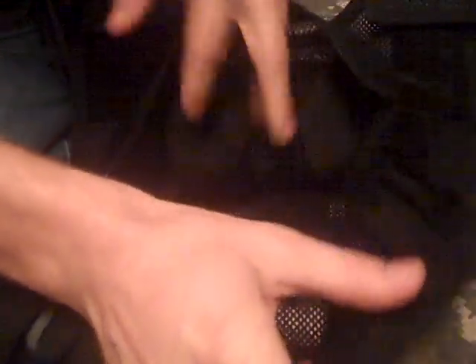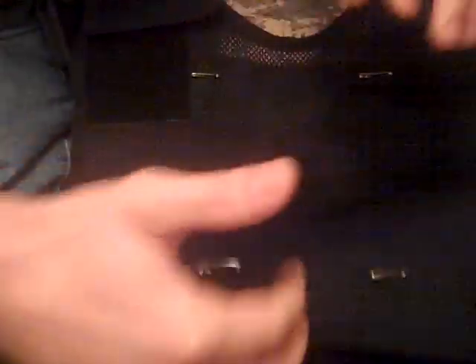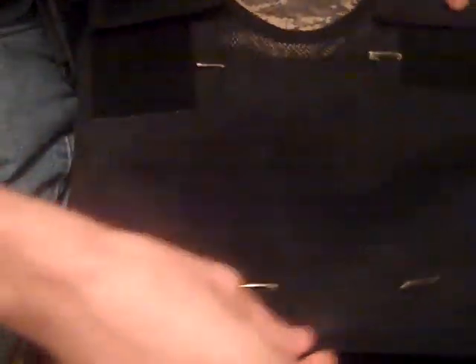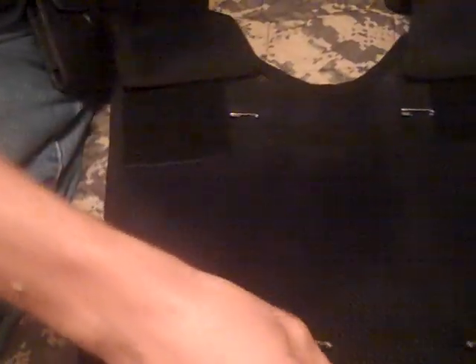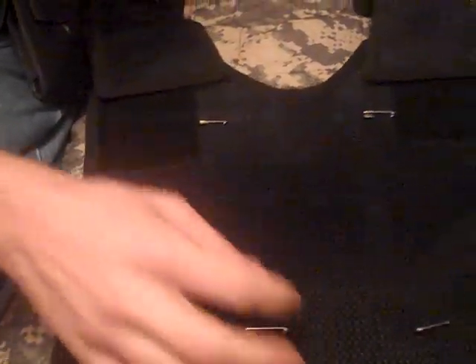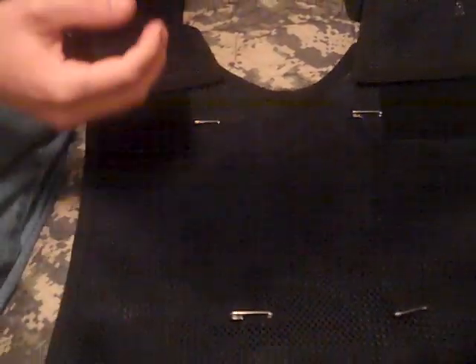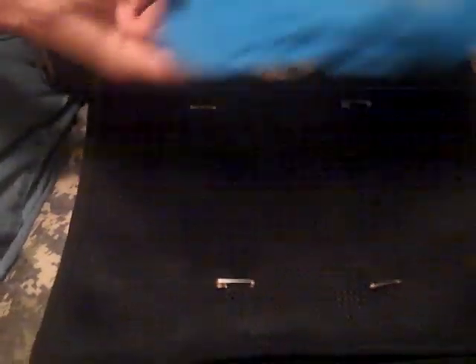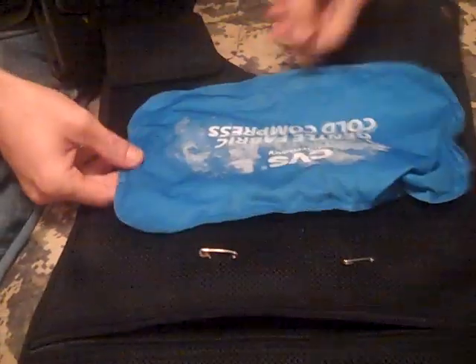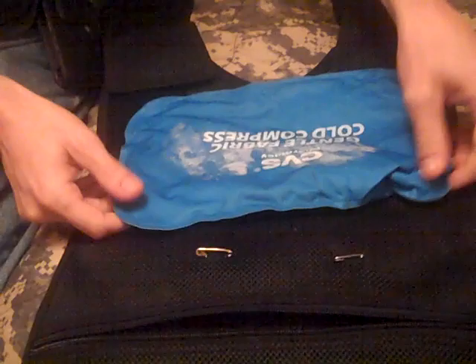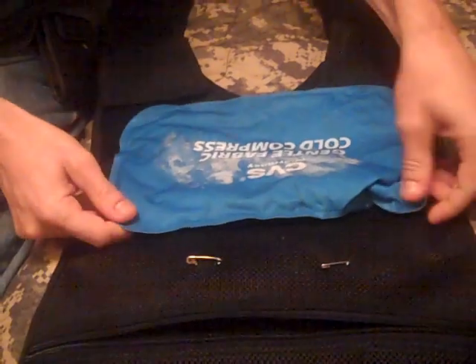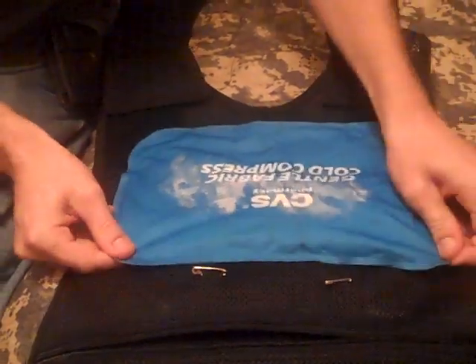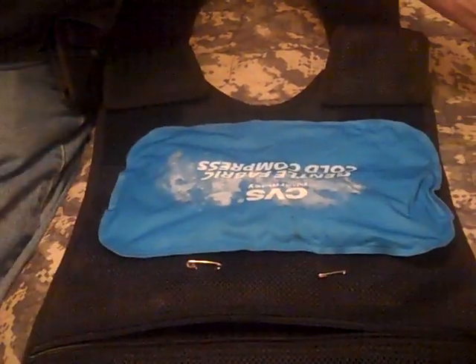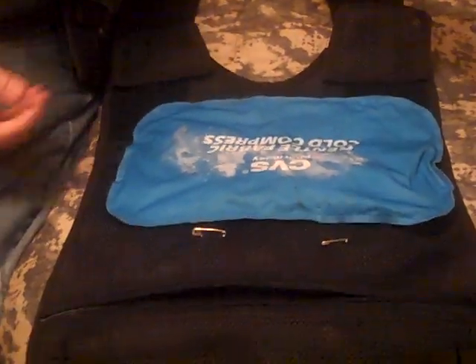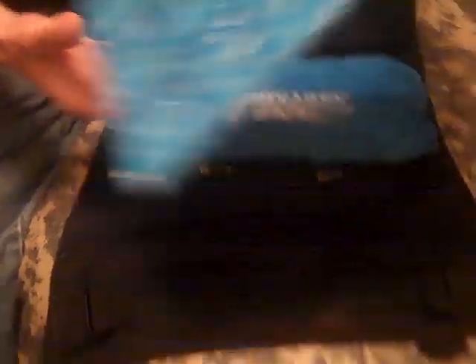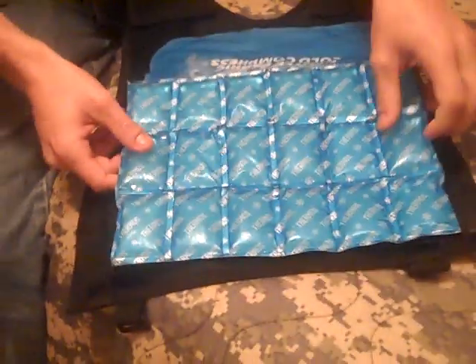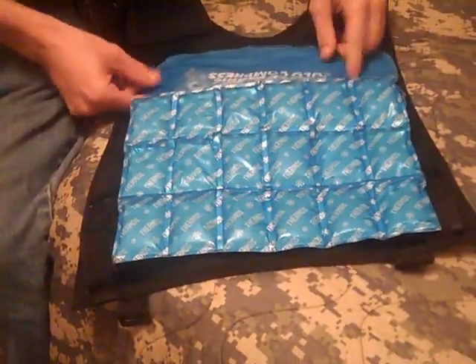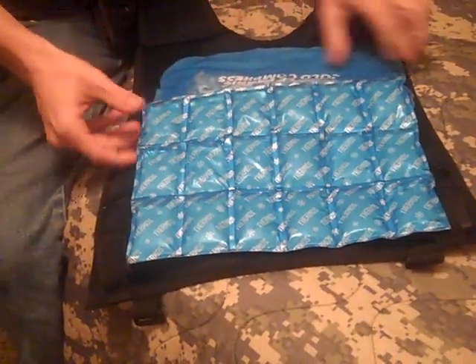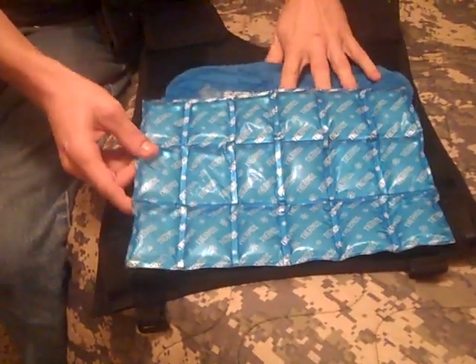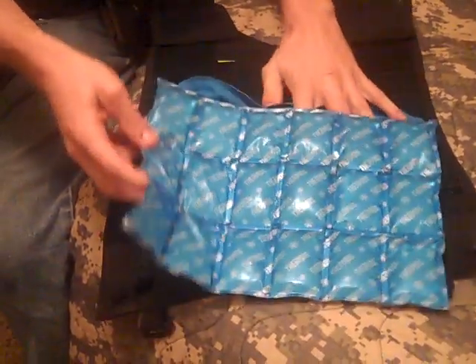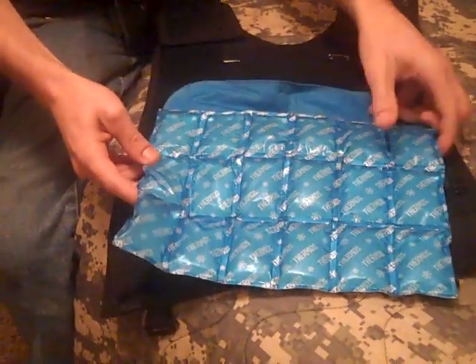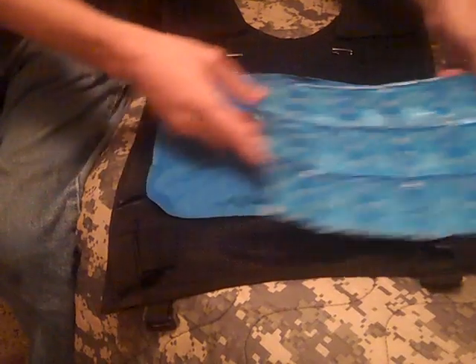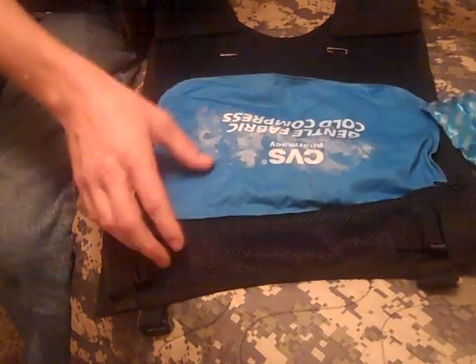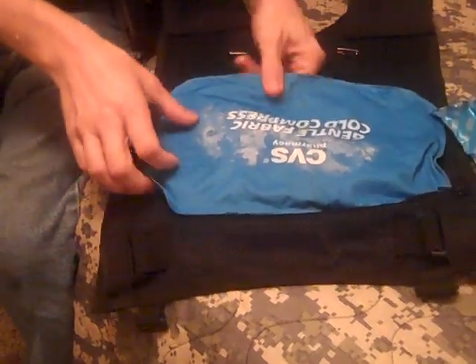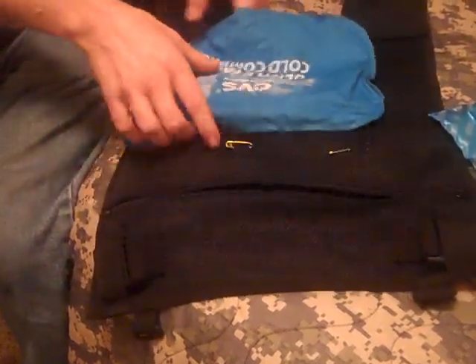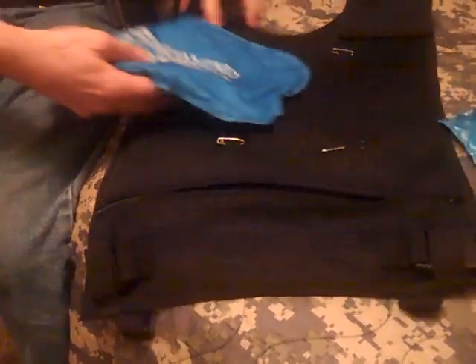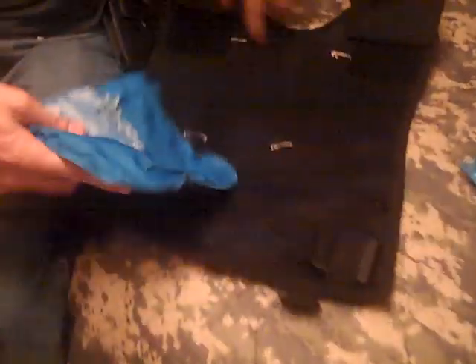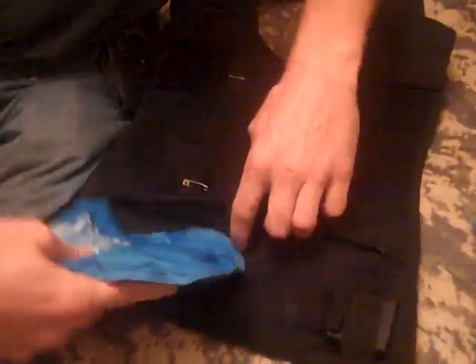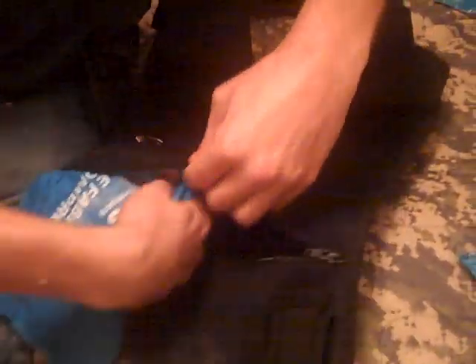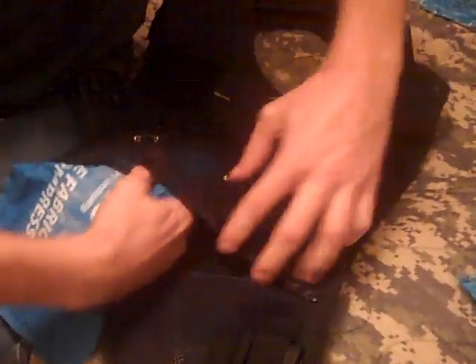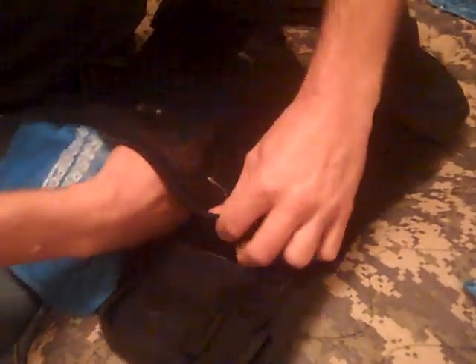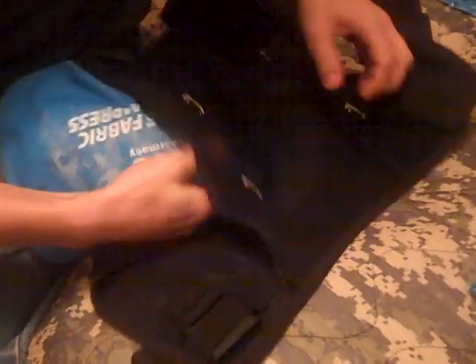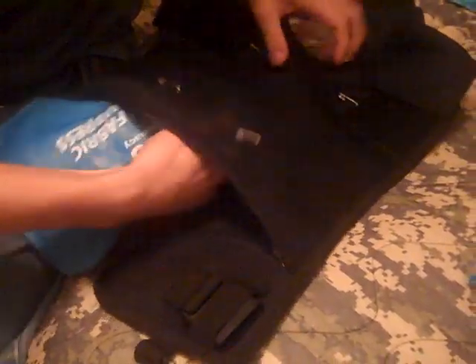What that's going to do is allow two of them to be put inside there and this one won't slide down as you move around. So we'll tuck this one up in here in the straps.